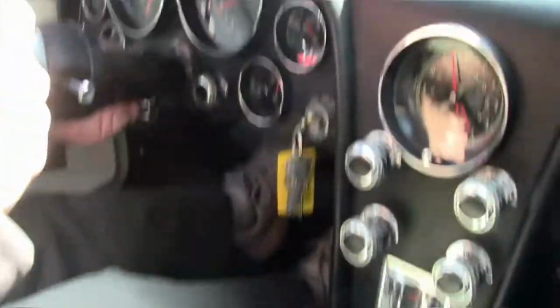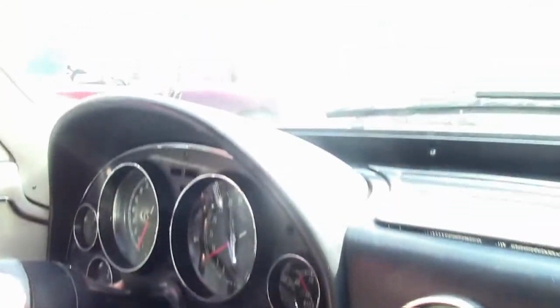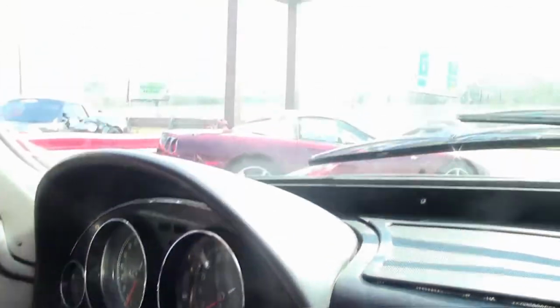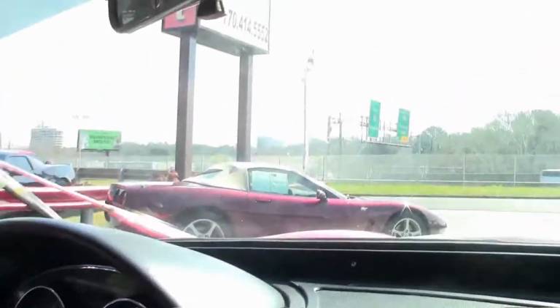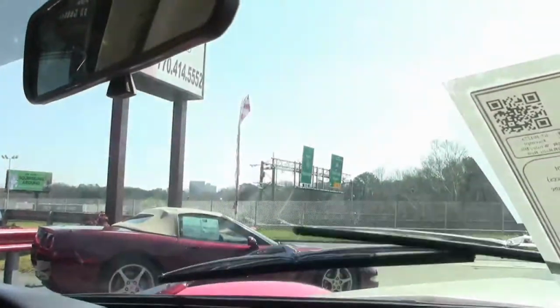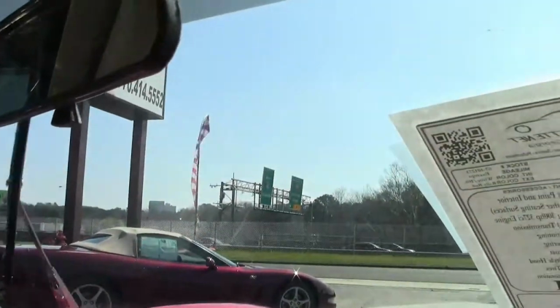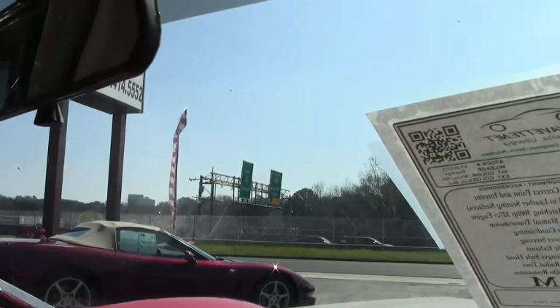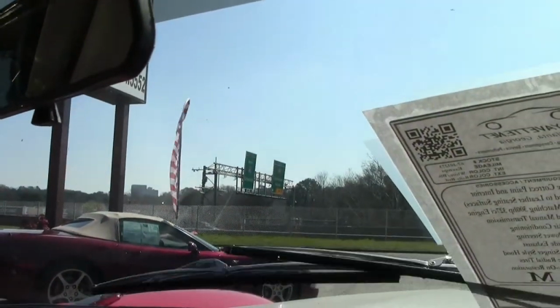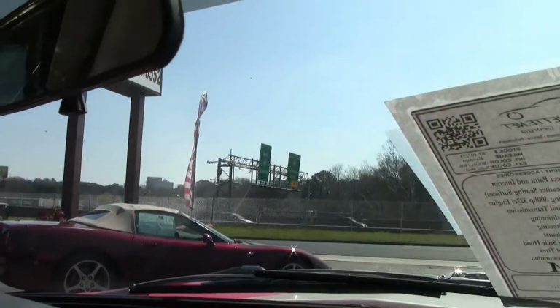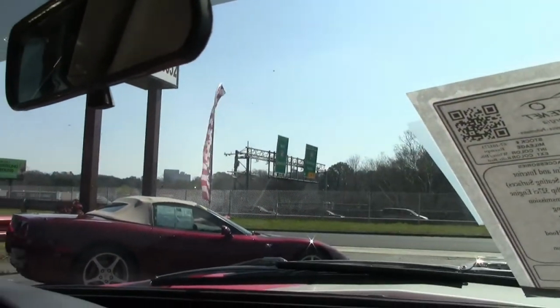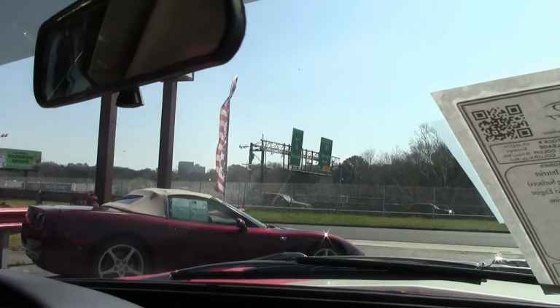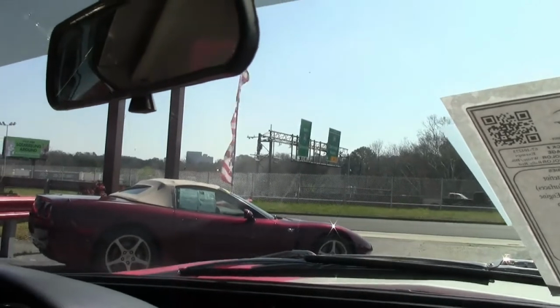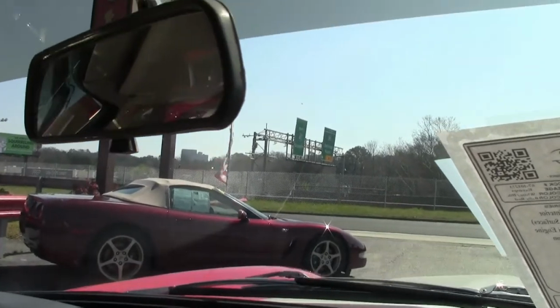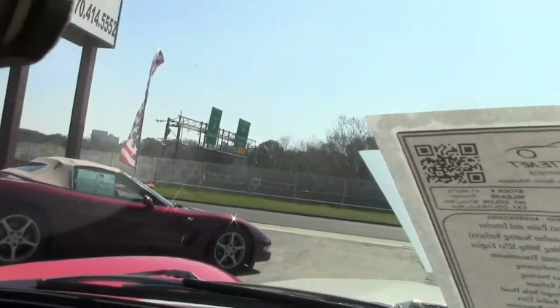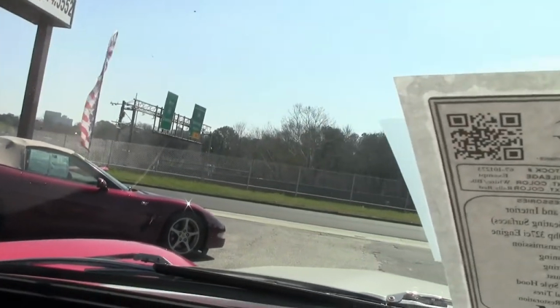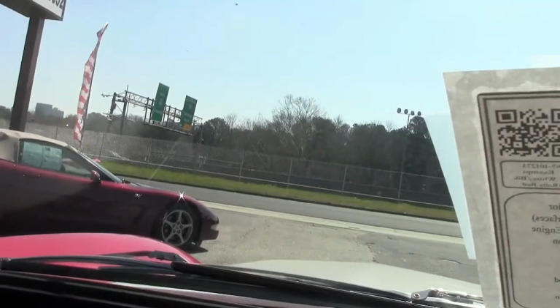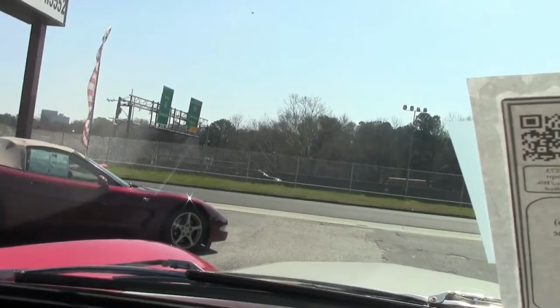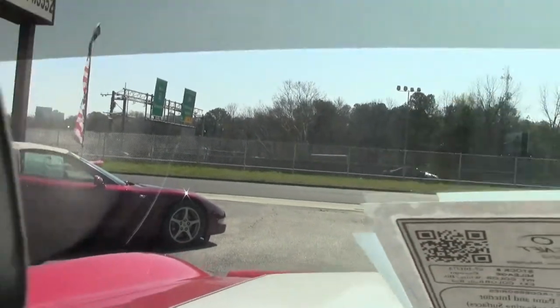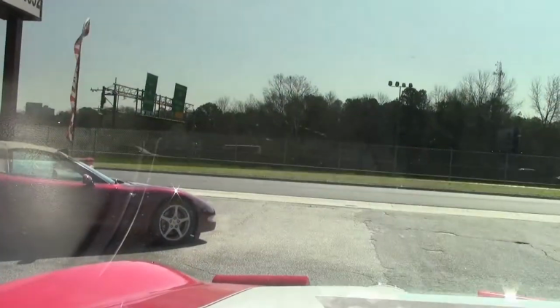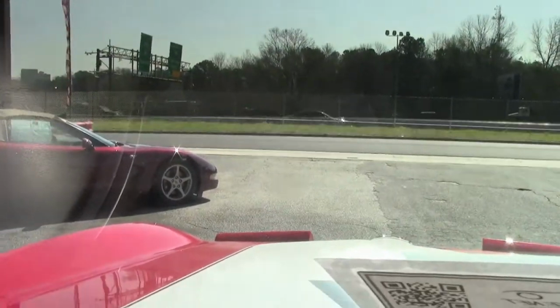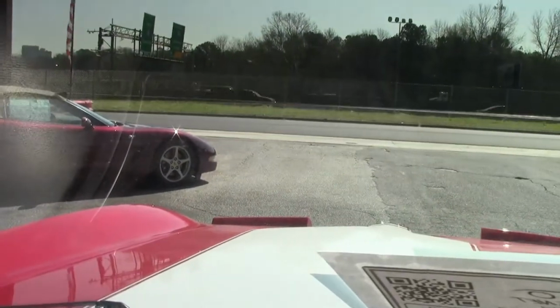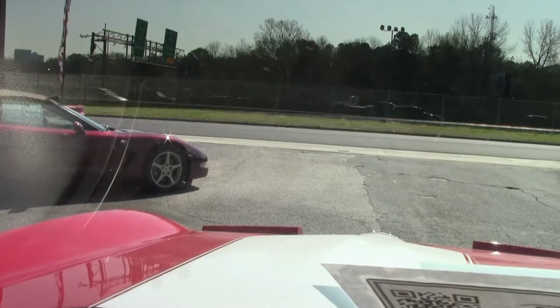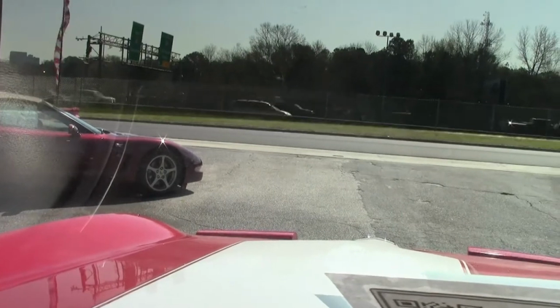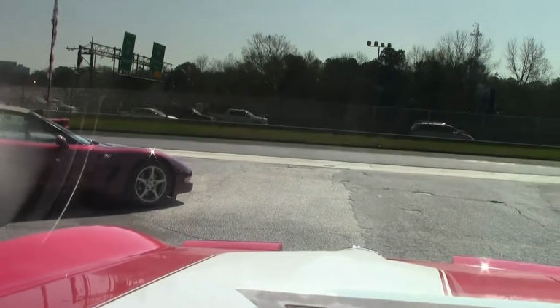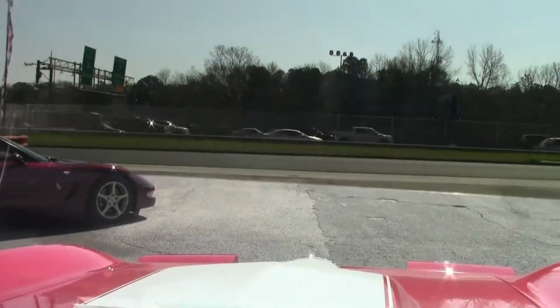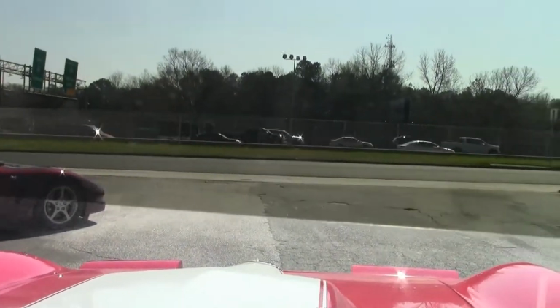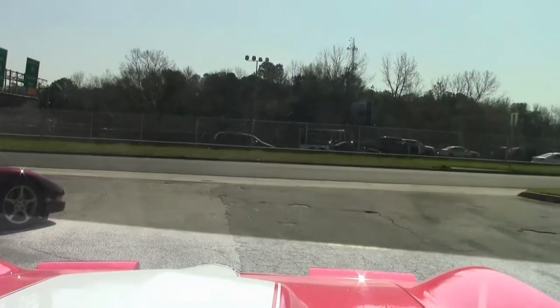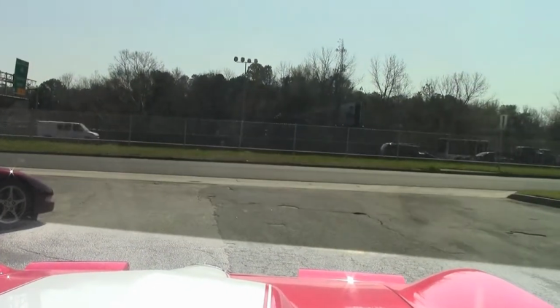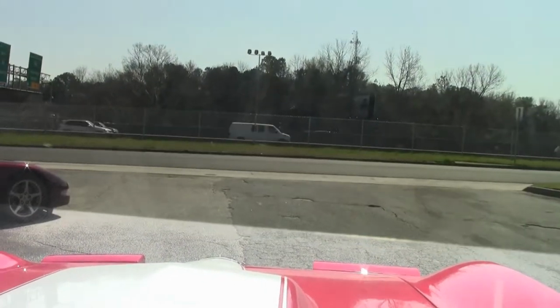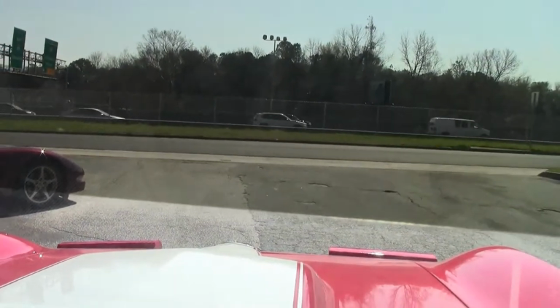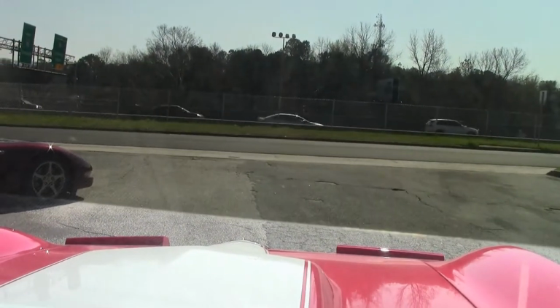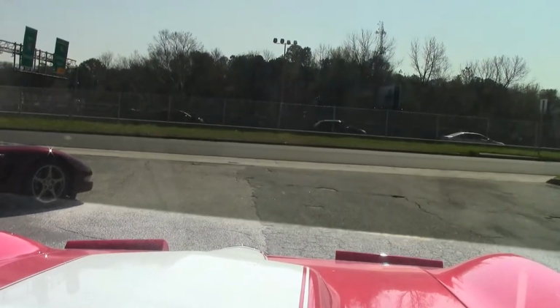Our wipers work just fine. I don't know if you can see, but our headlights — they come up just nicely, just like they're supposed to, and back down.